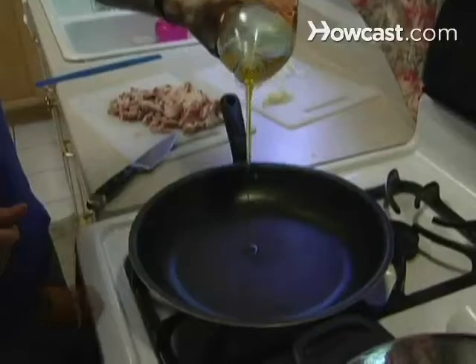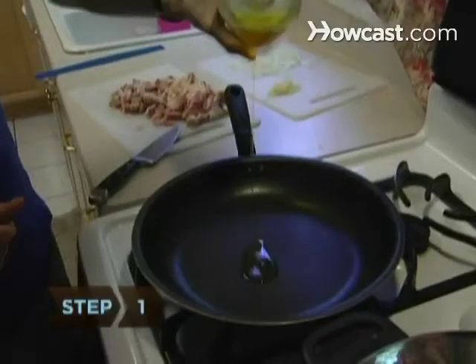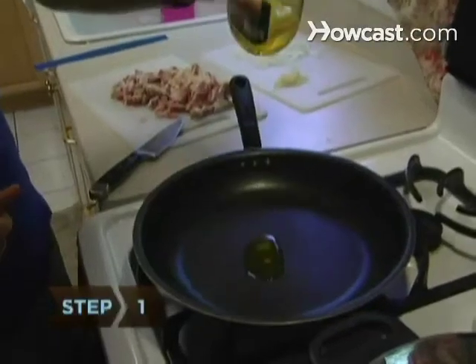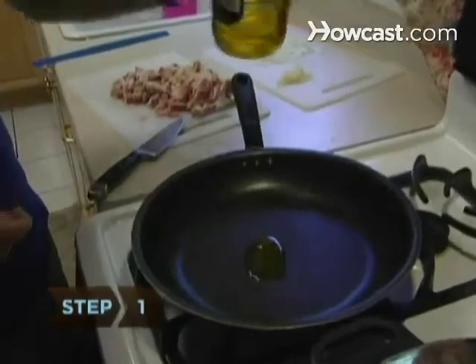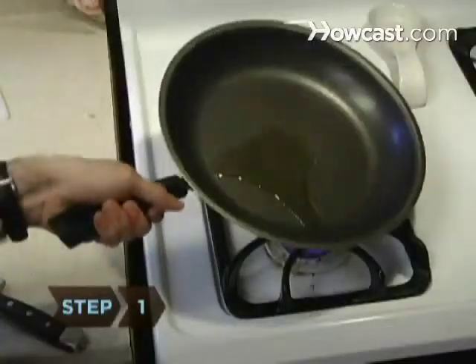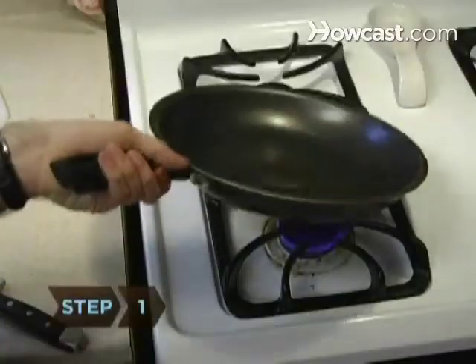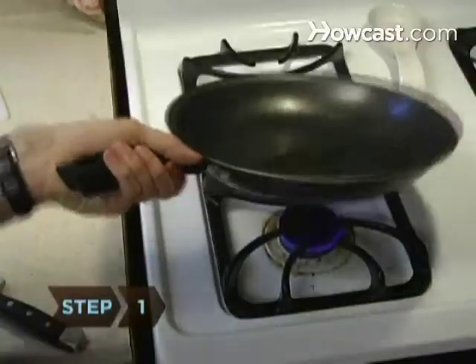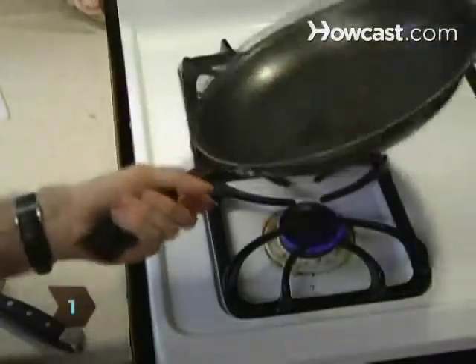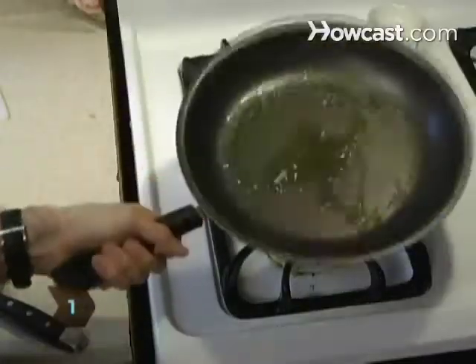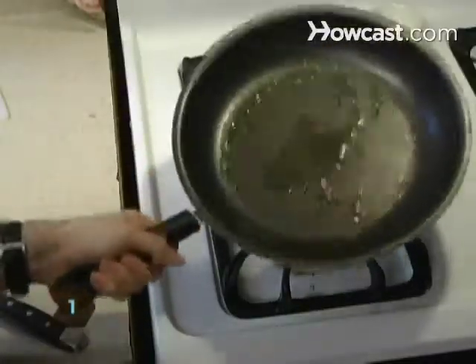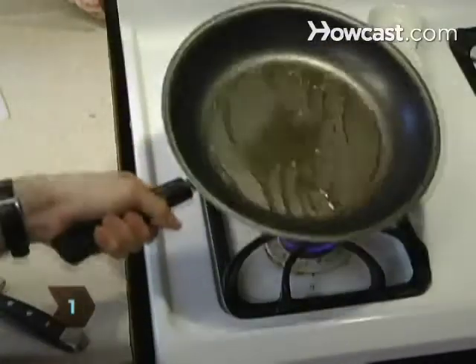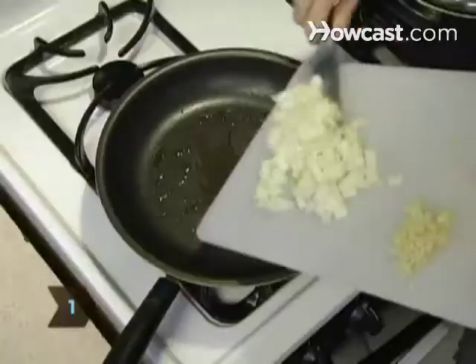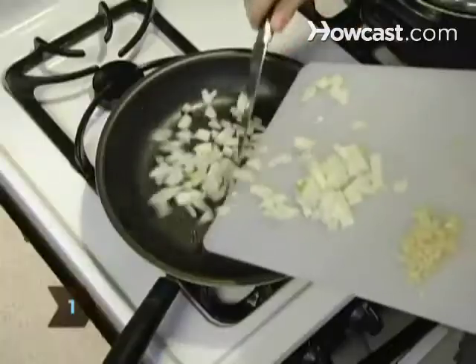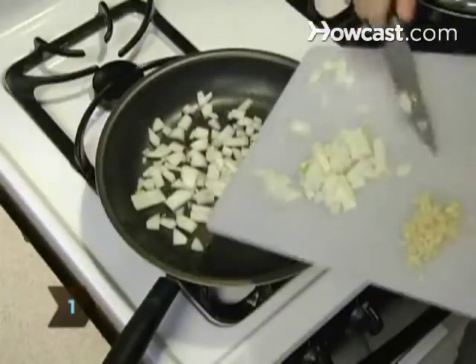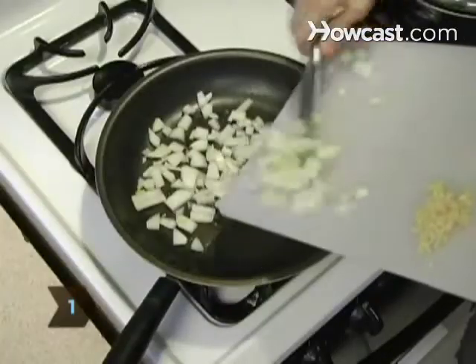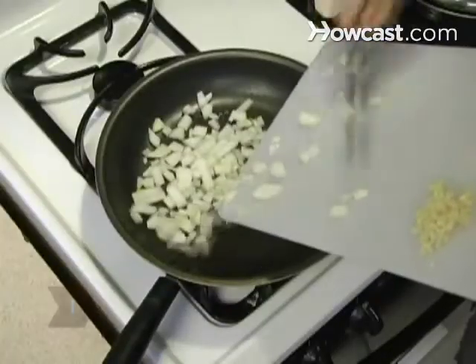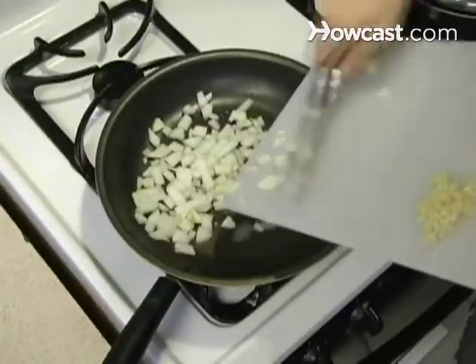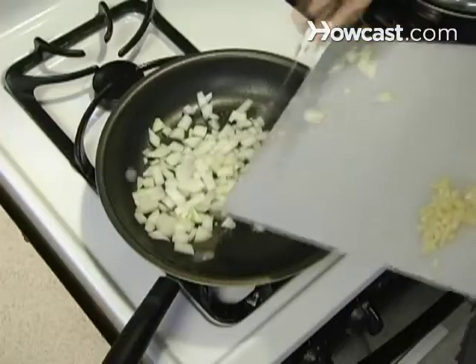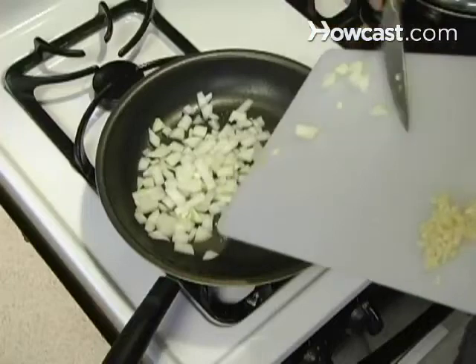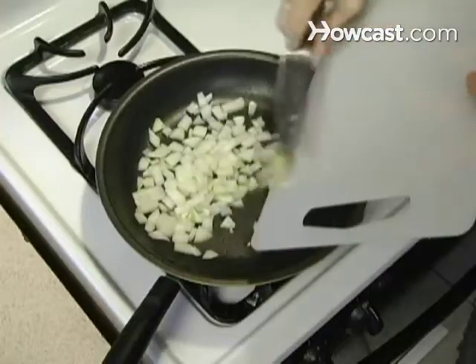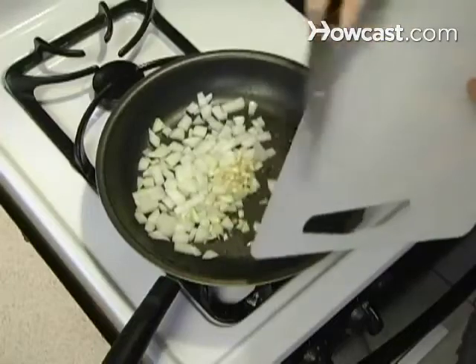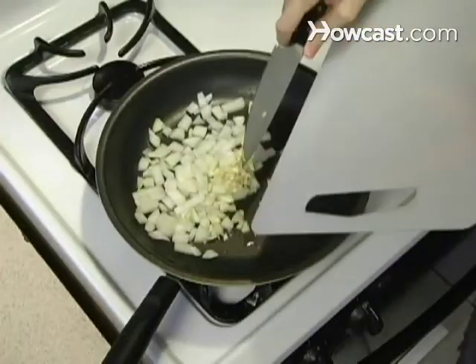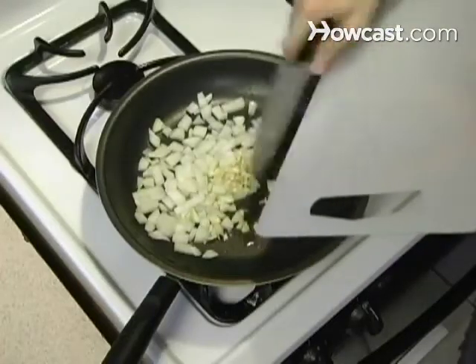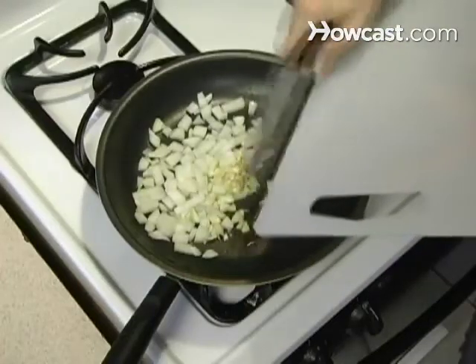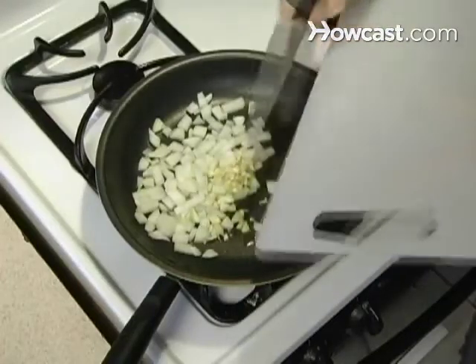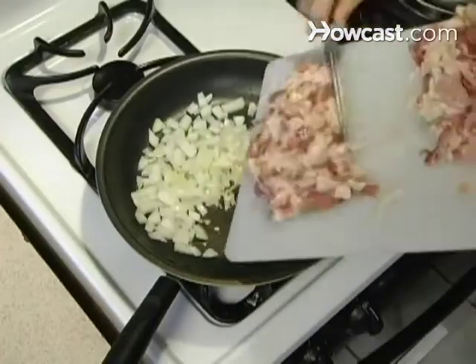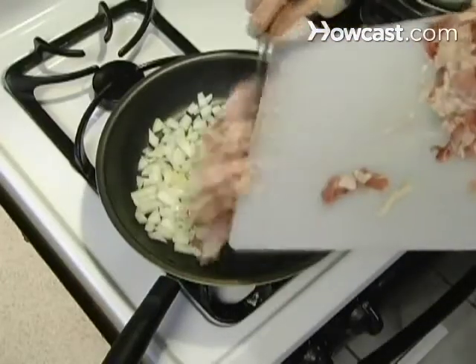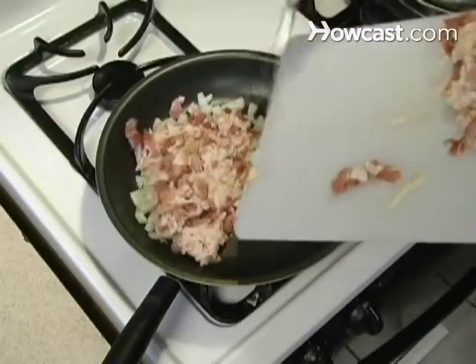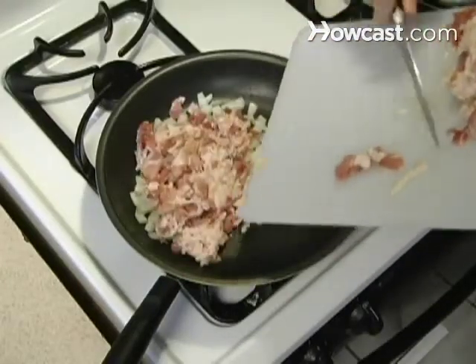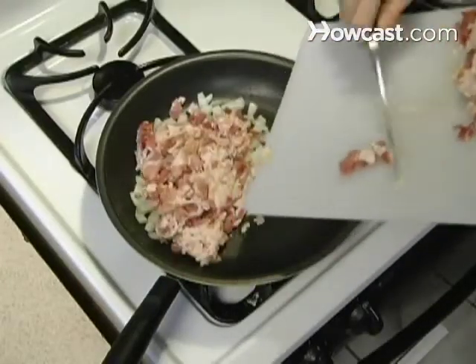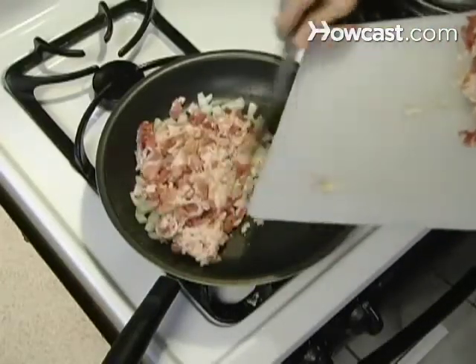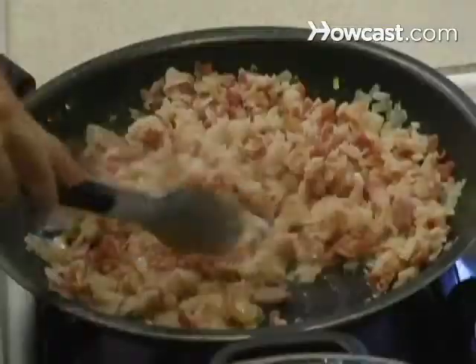Step 1. Pour ¼ inch of olive oil into a frying pan and add the onion, garlic, and bacon or pancetta. Cook over medium heat until the bacon is crisp, 8 to 12 minutes.